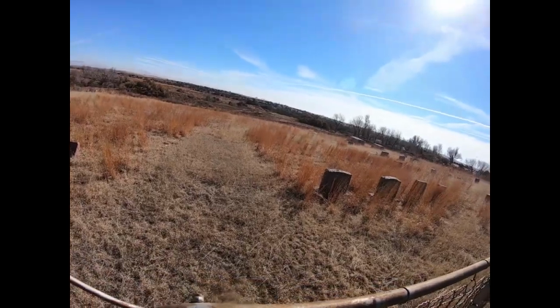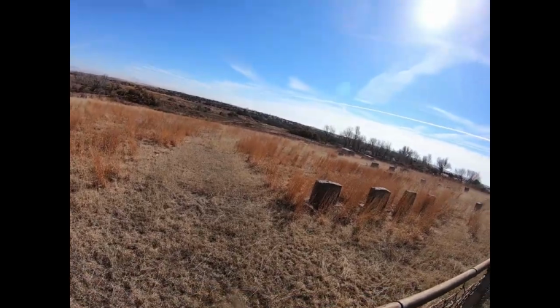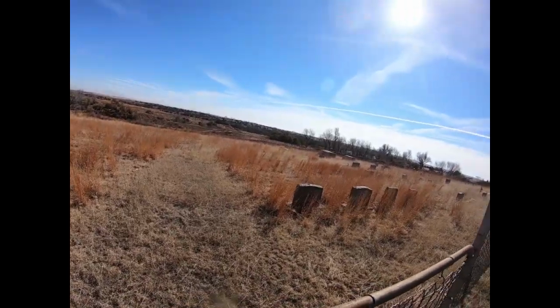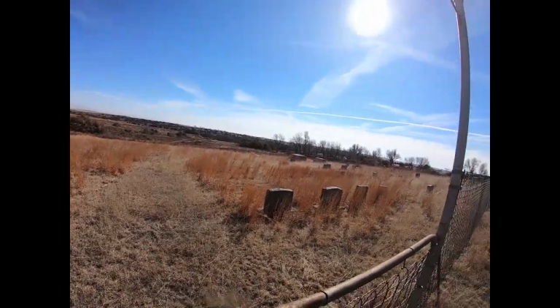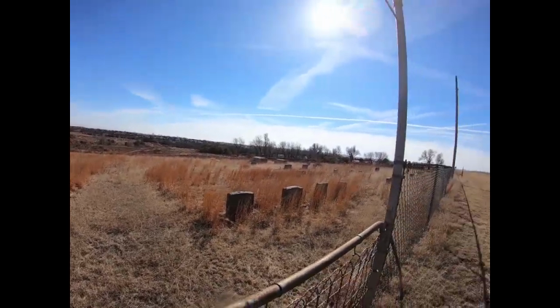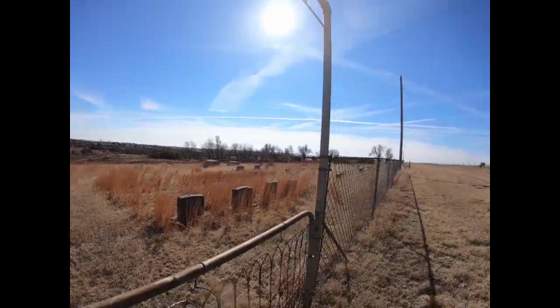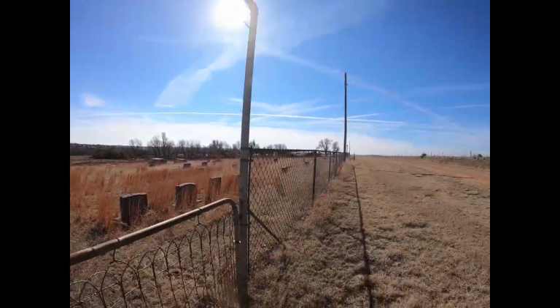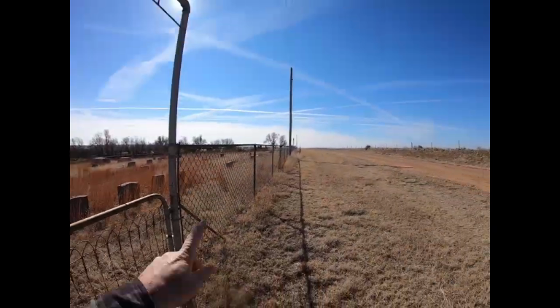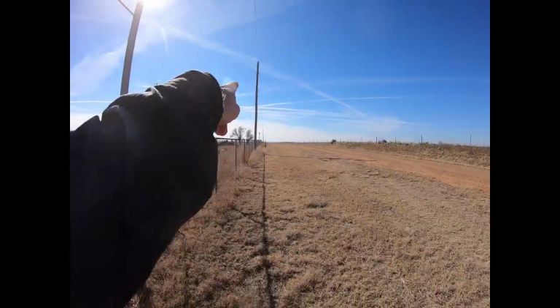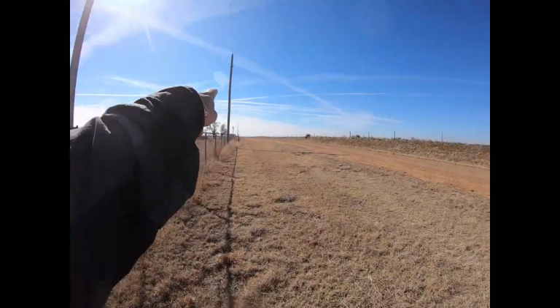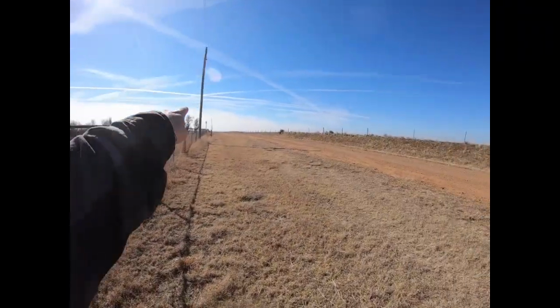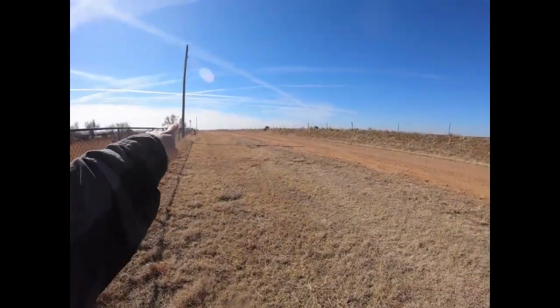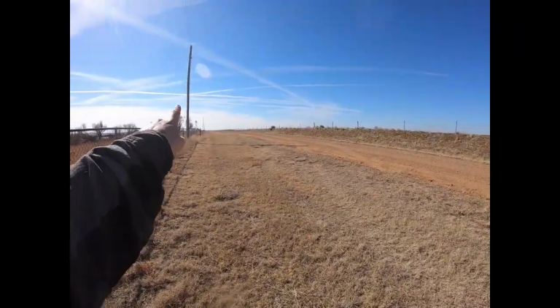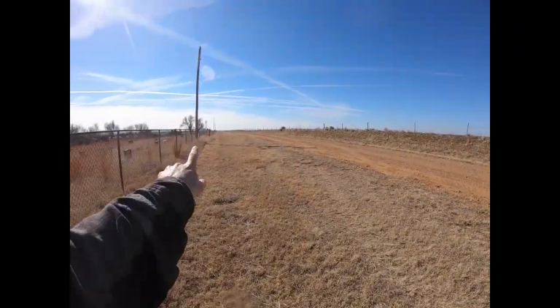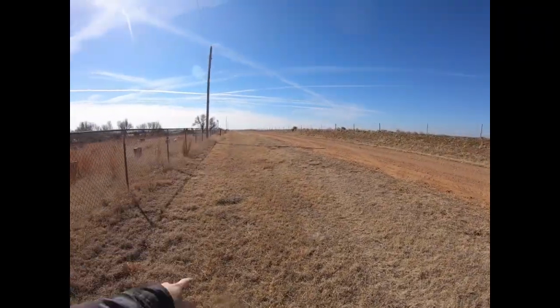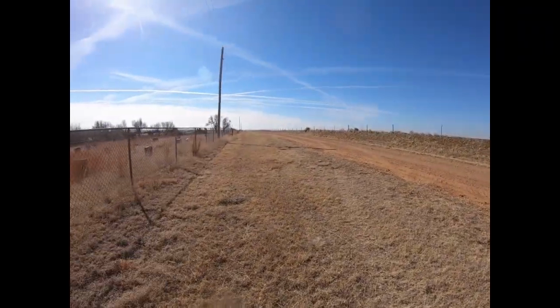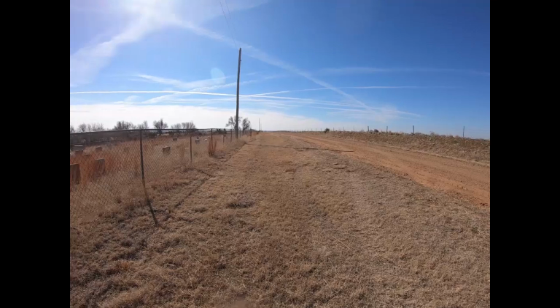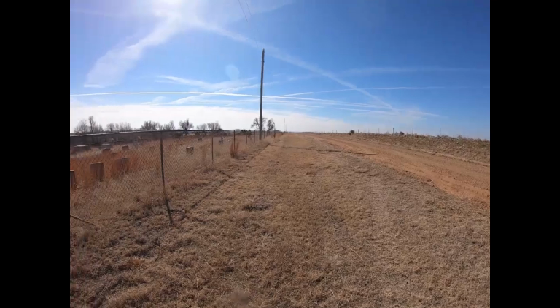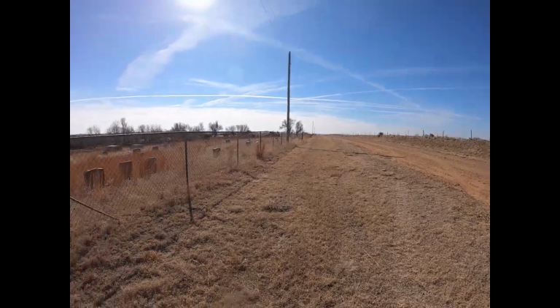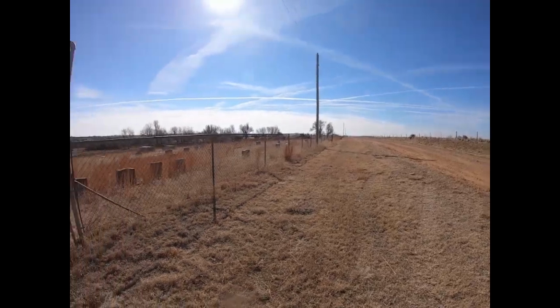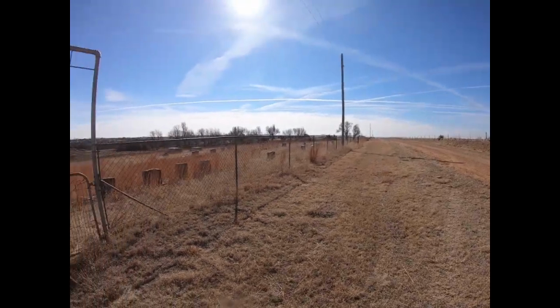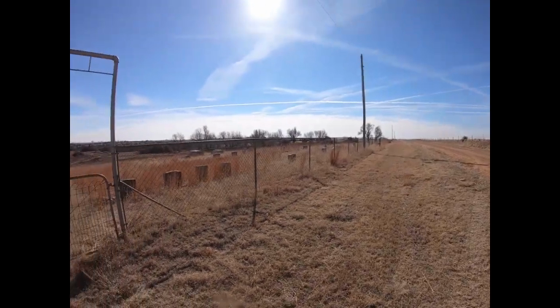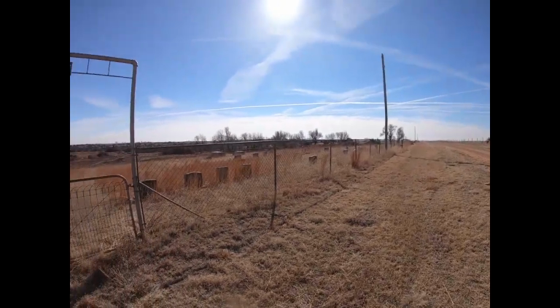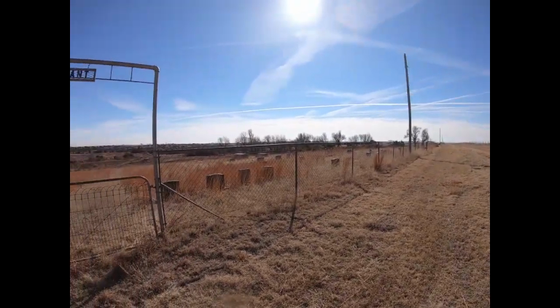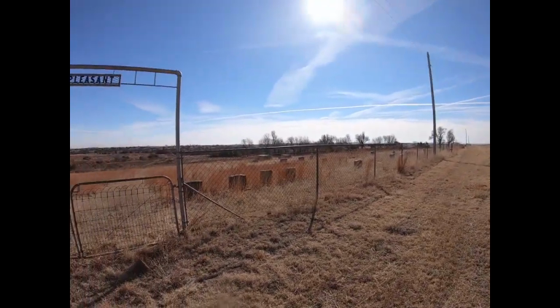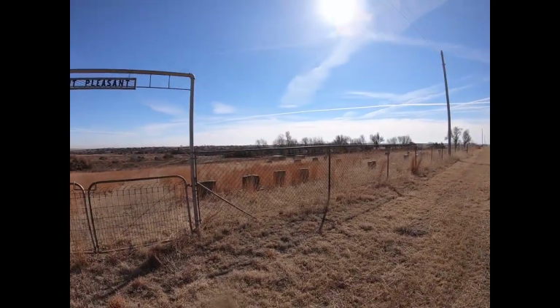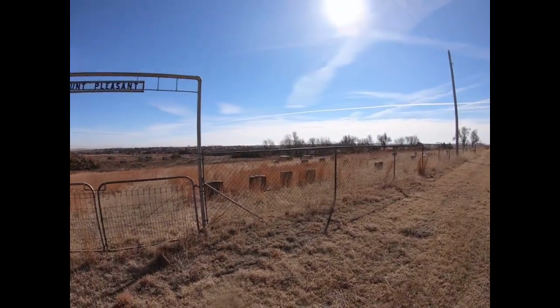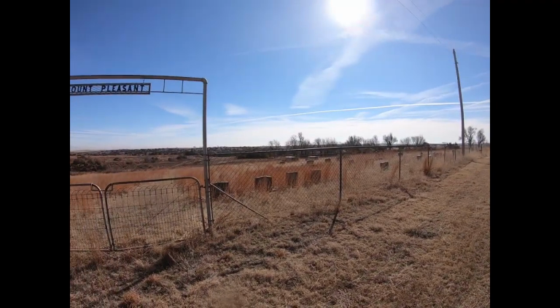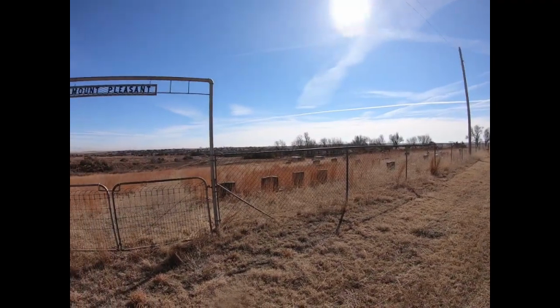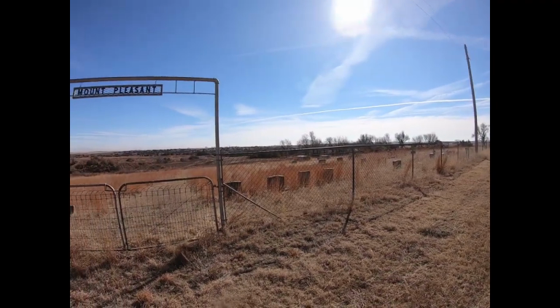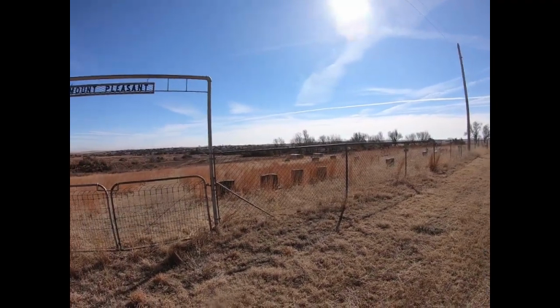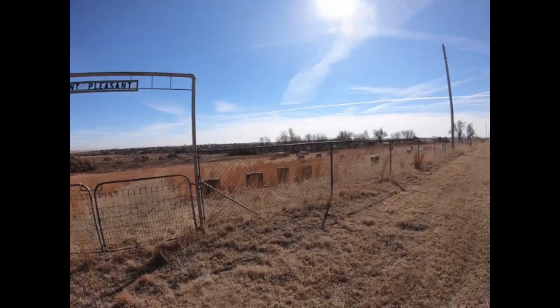All right guys, I'm going to head back up to Highway 64. We're going to keep on roaming around.